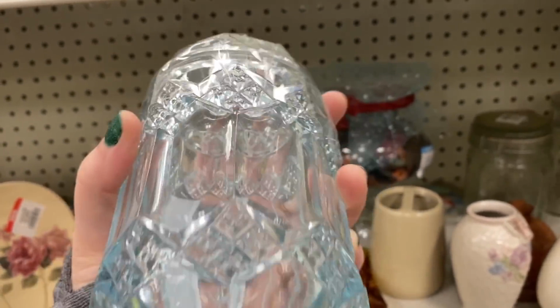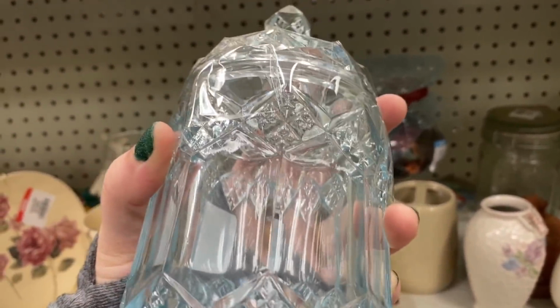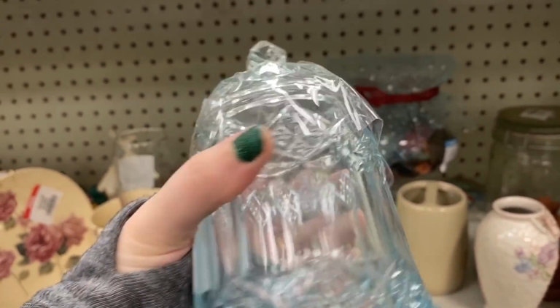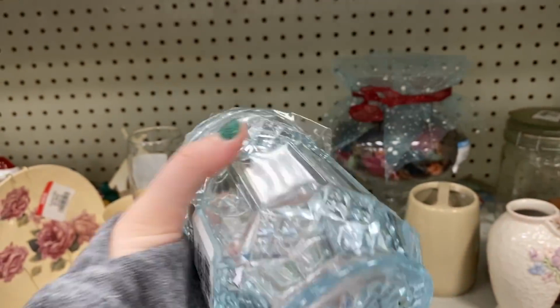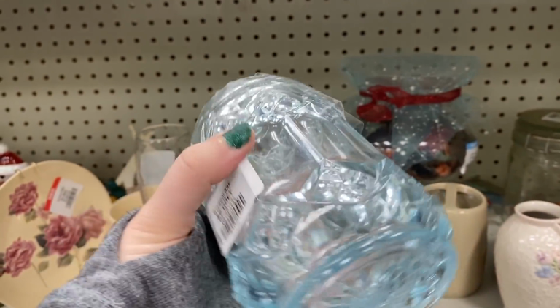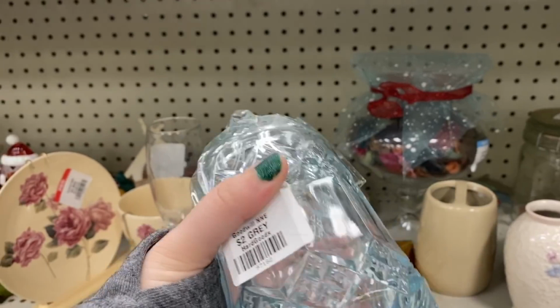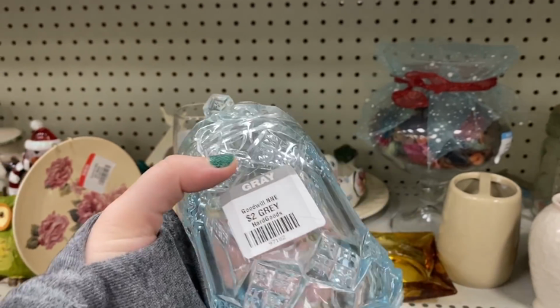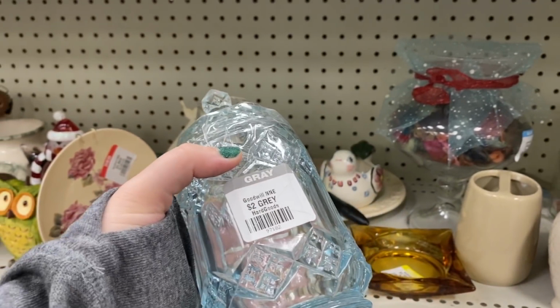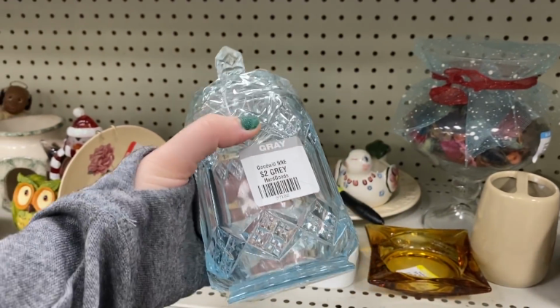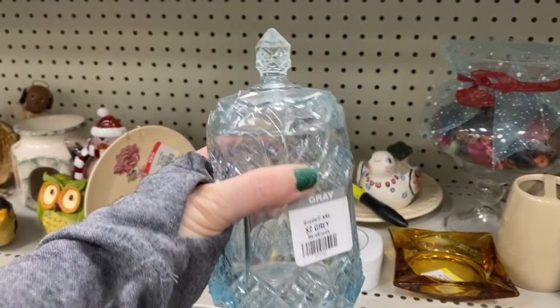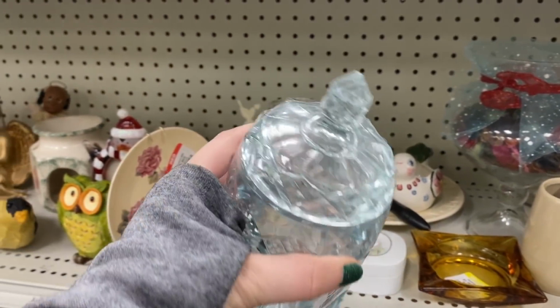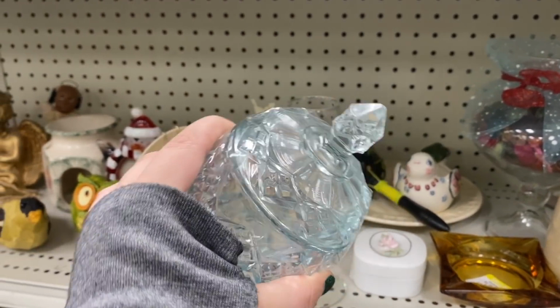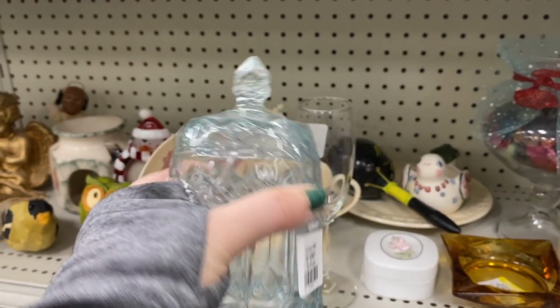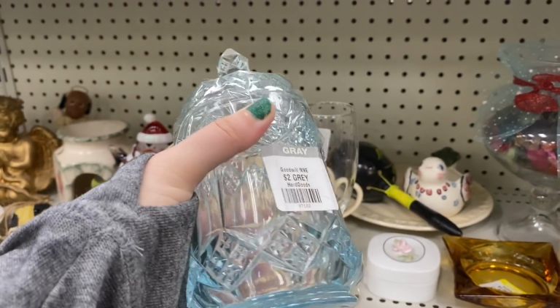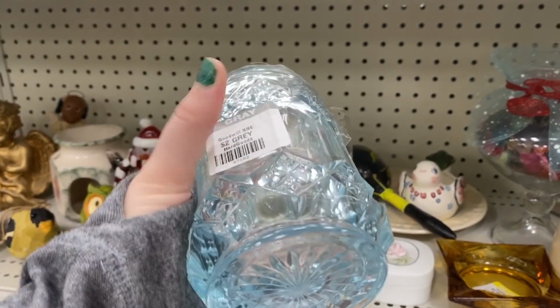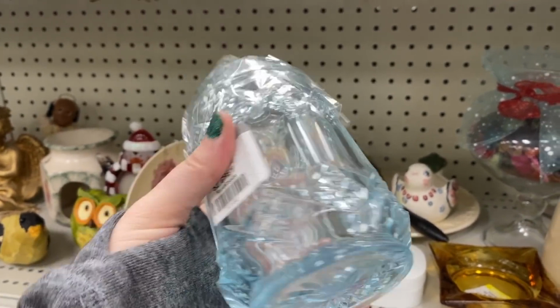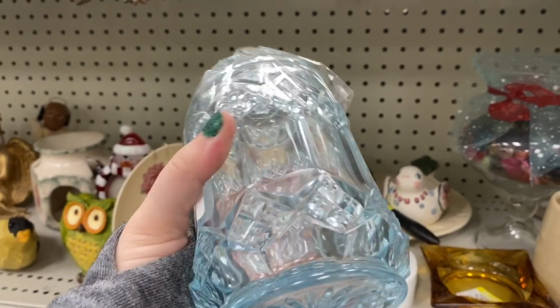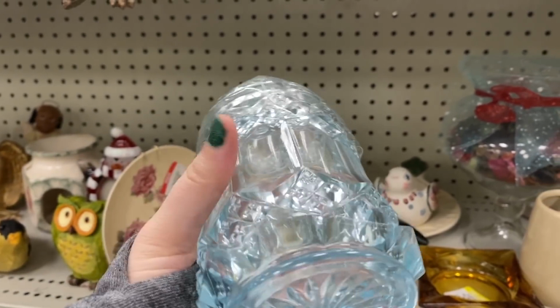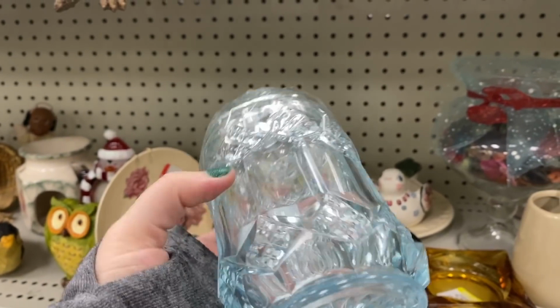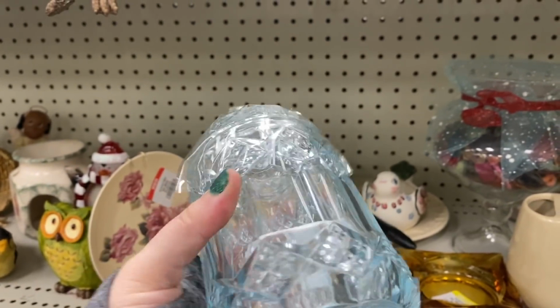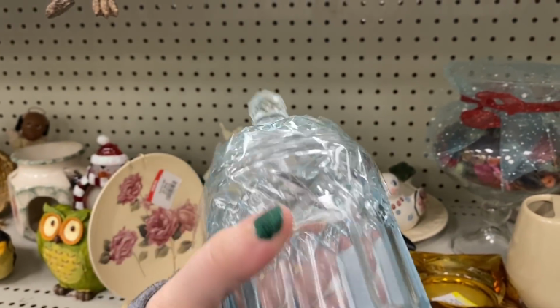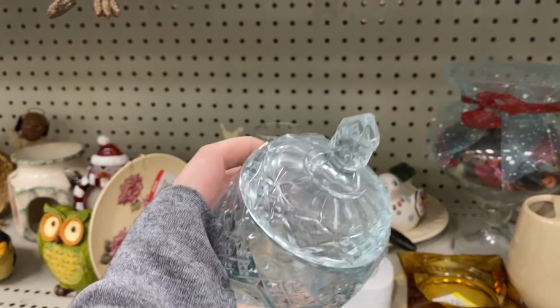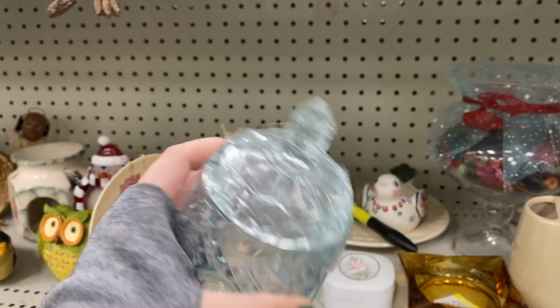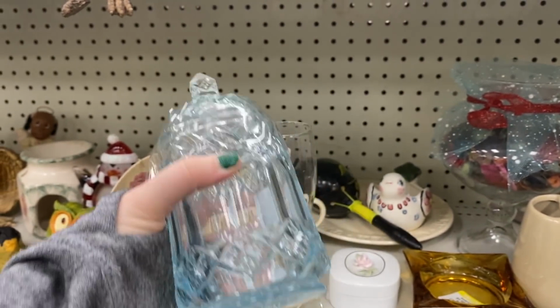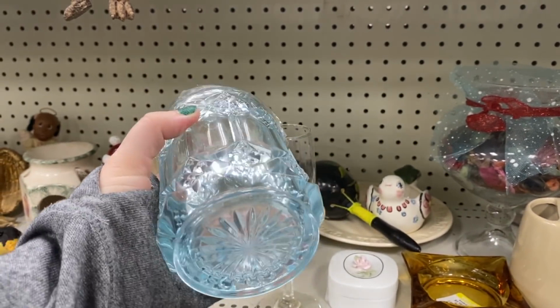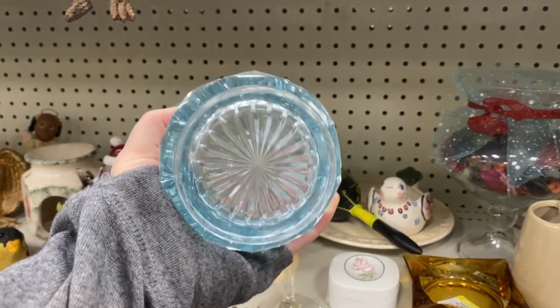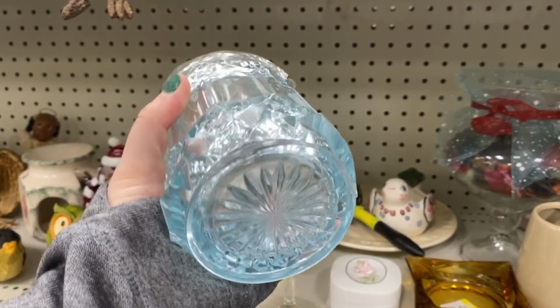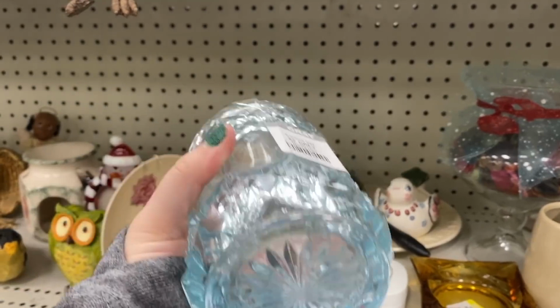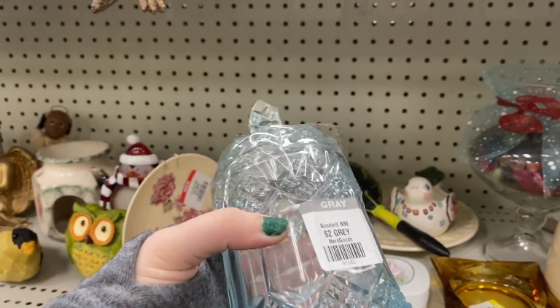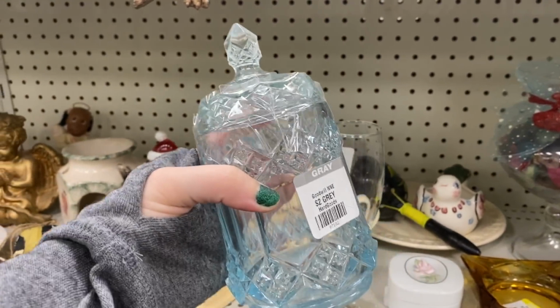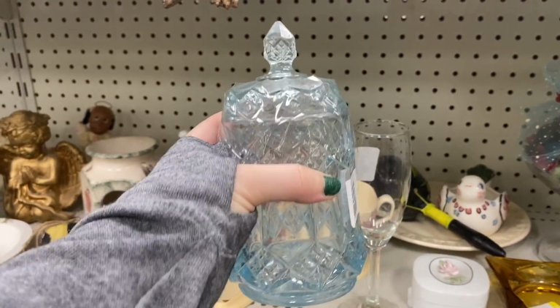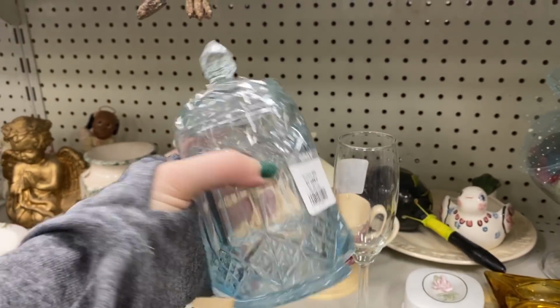I really love the look of this glass jar. It had just the slightest tint of blue to it, which I think really enhanced the overall look. I think this would look really adorable in the bathroom with Q-tips in it — the fanciest Q-tip holder ever, right?